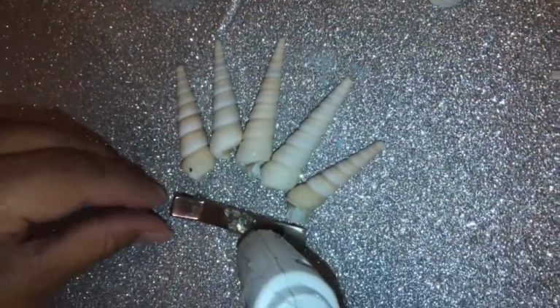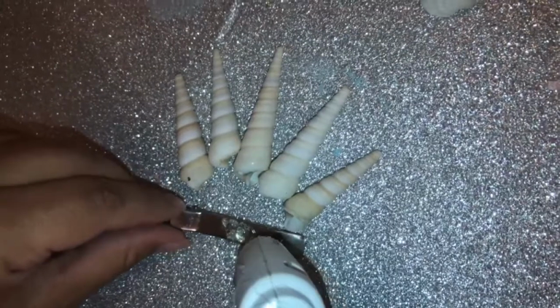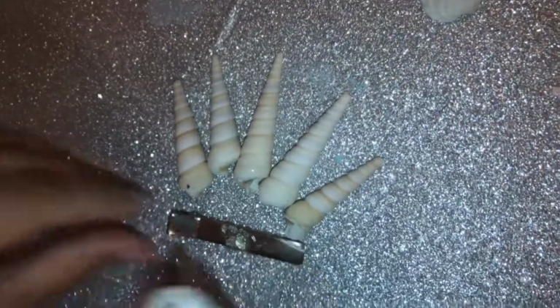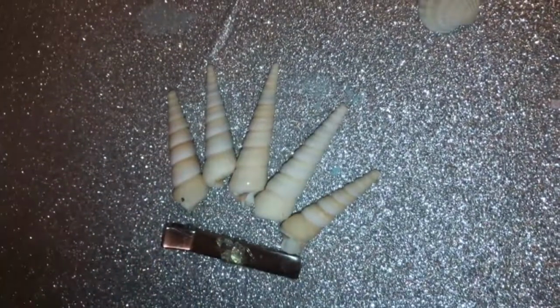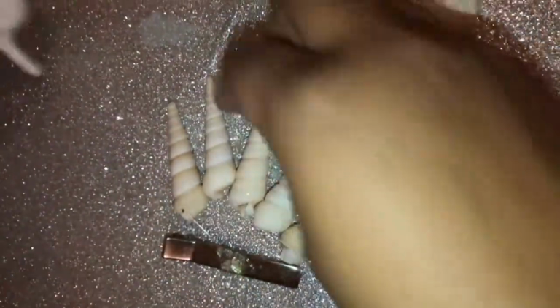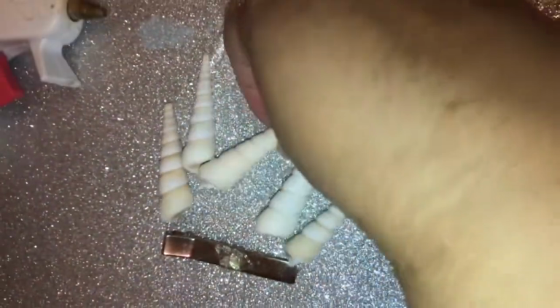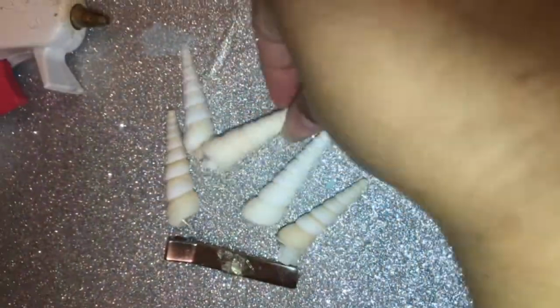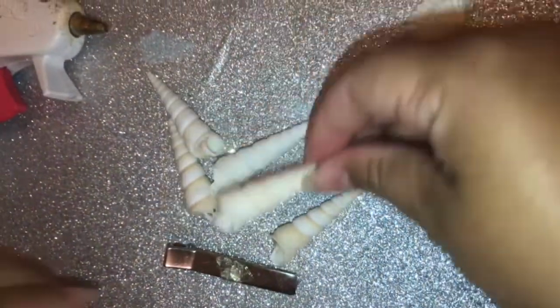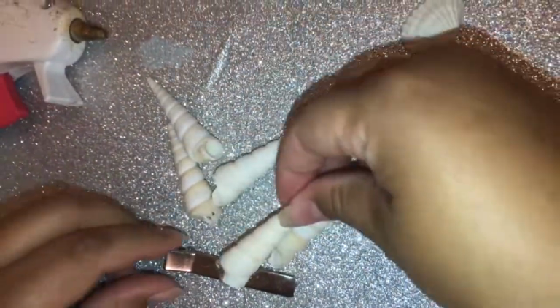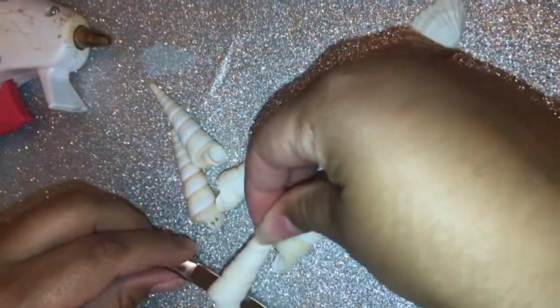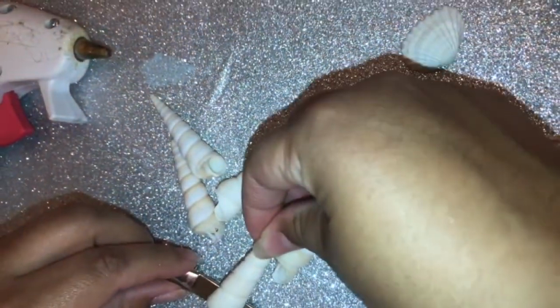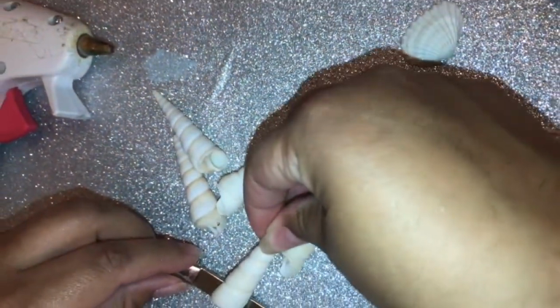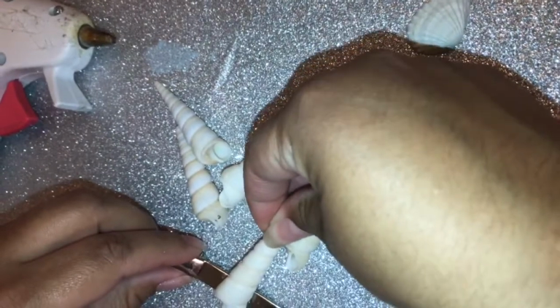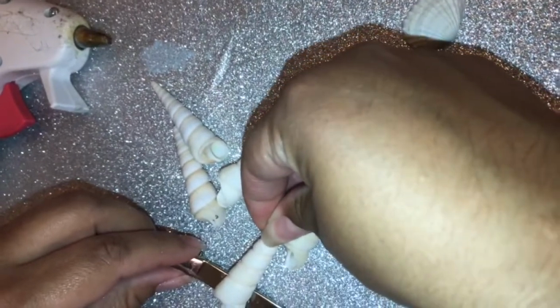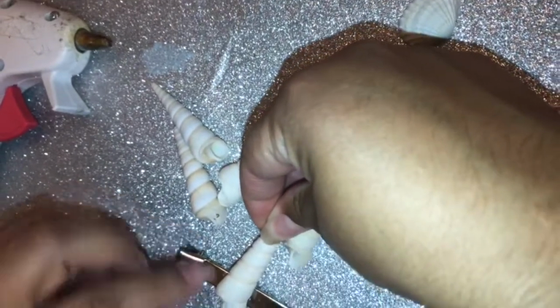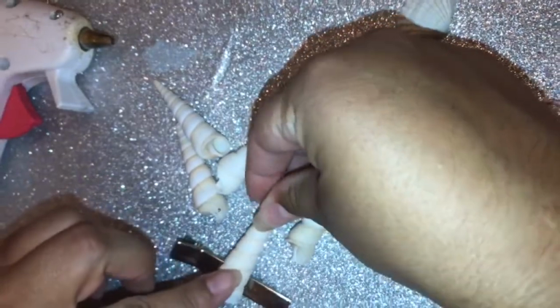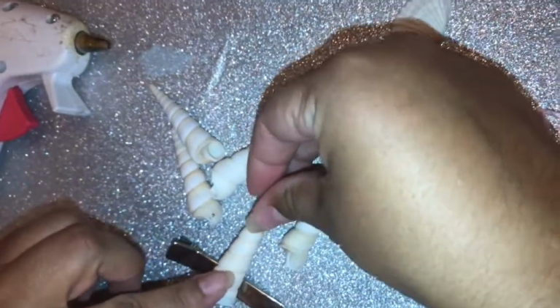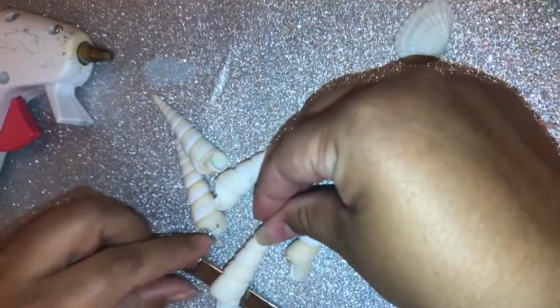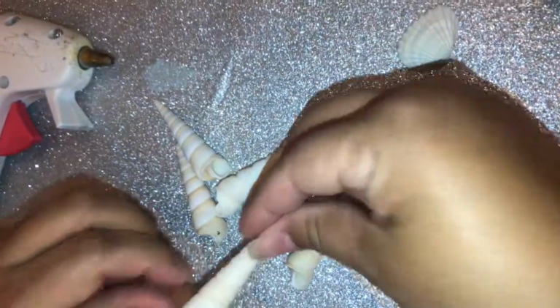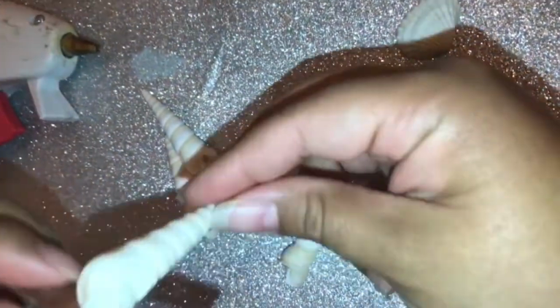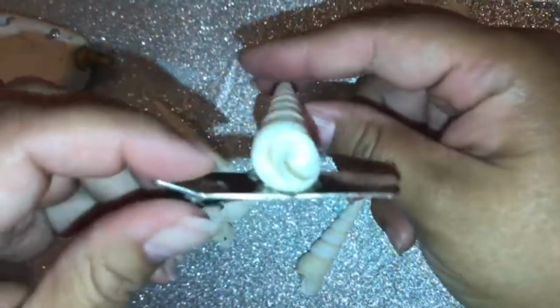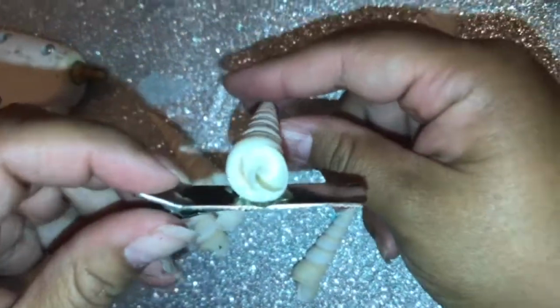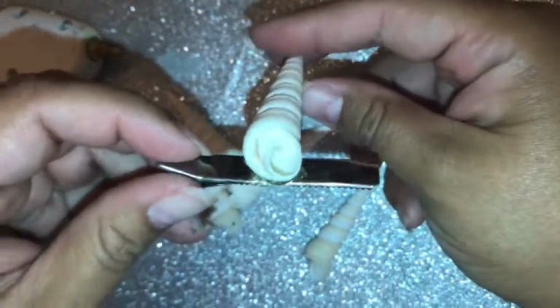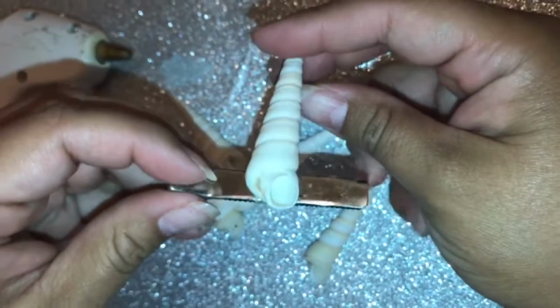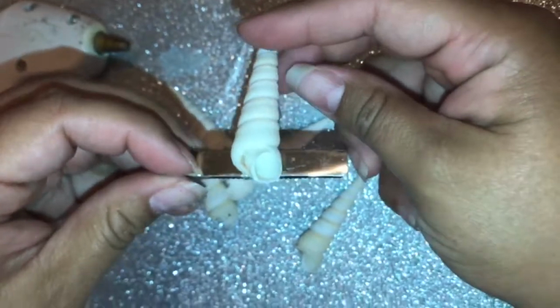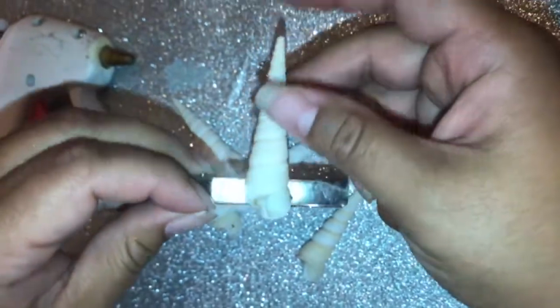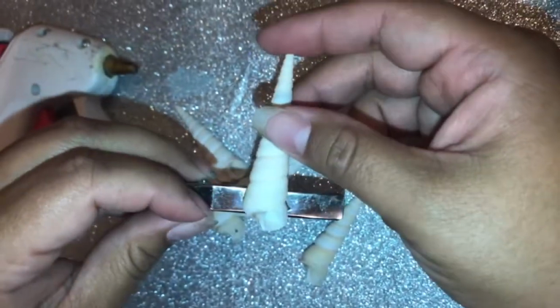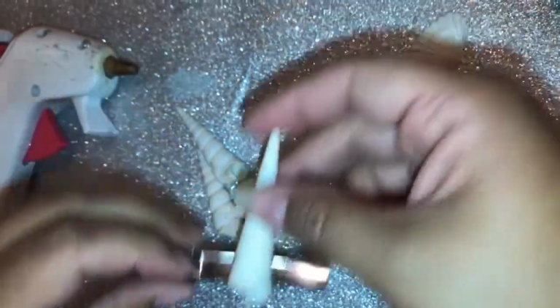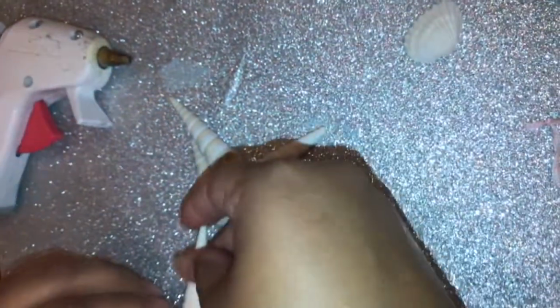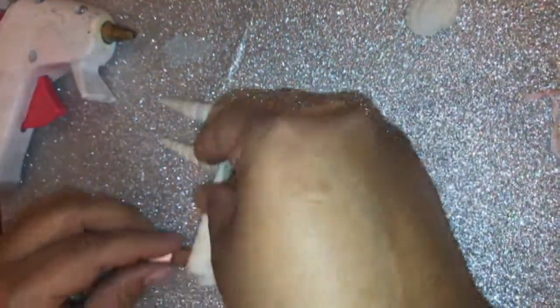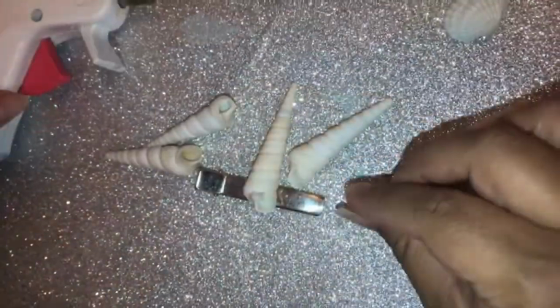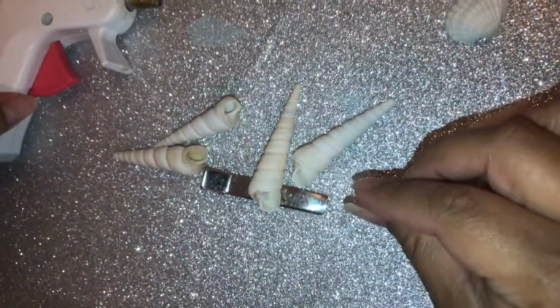We're going to put the hot glue on and then grab it and glue it on. We're going to glue it this way because there's a hole right there — it won't stick the other way. So make sure you glue it this way. Now let's just keep gluing them on.